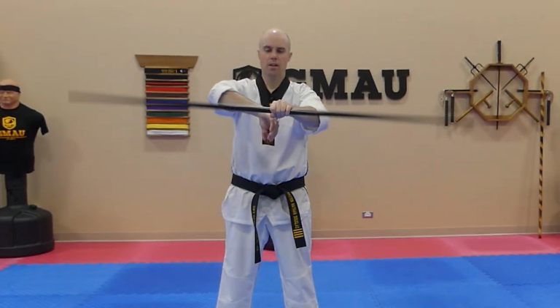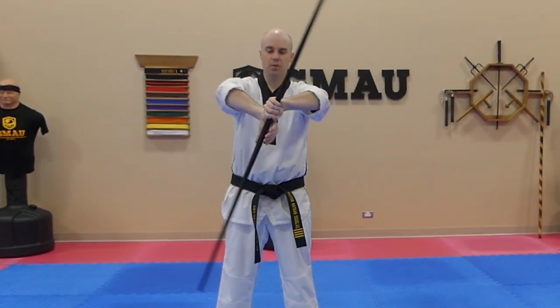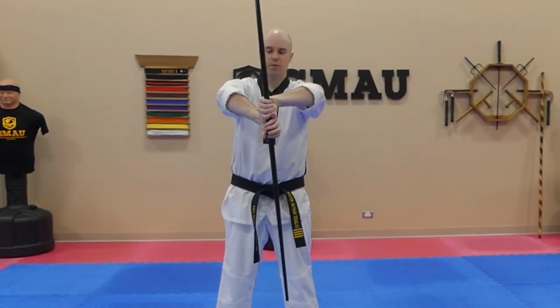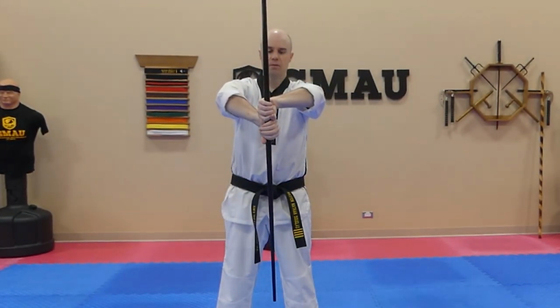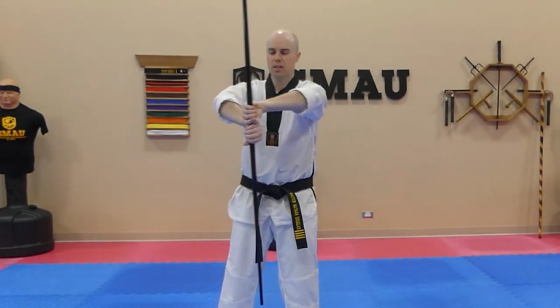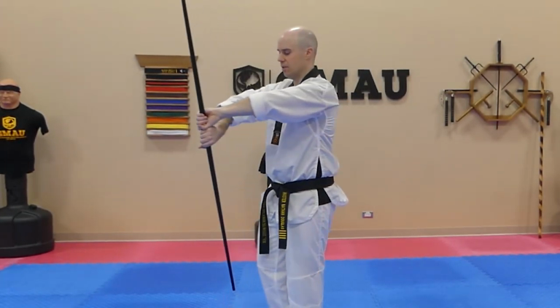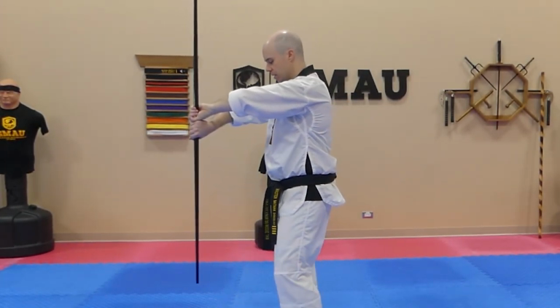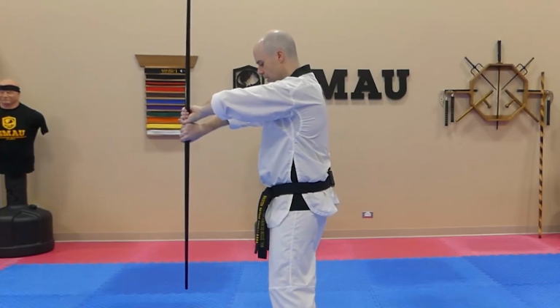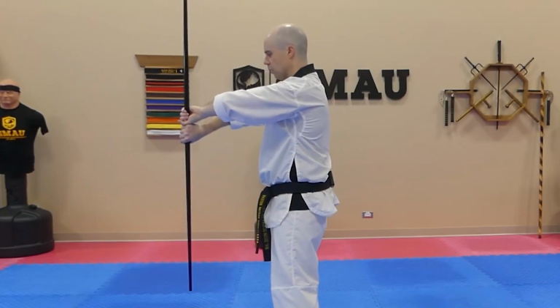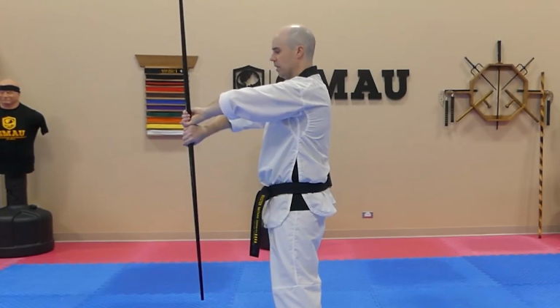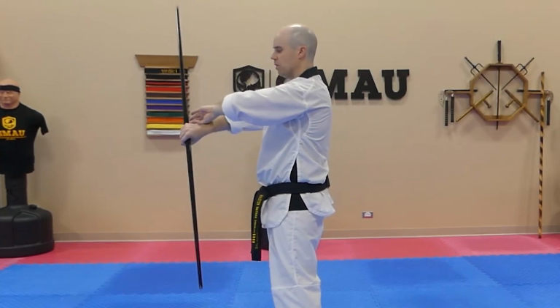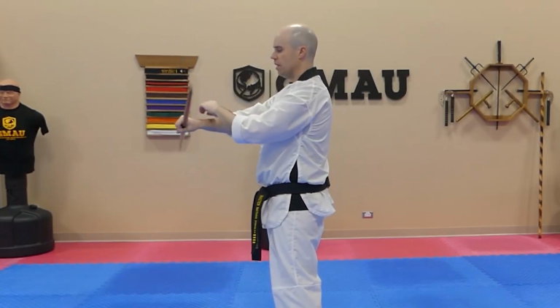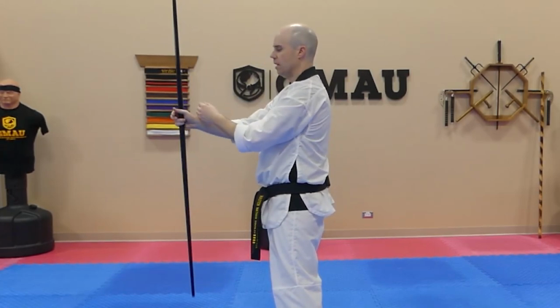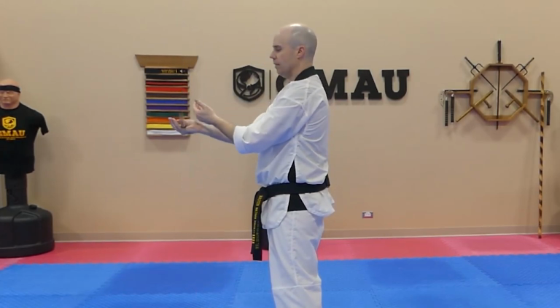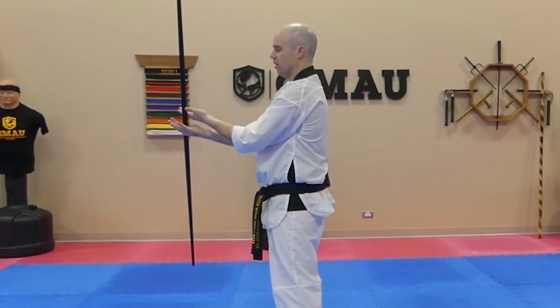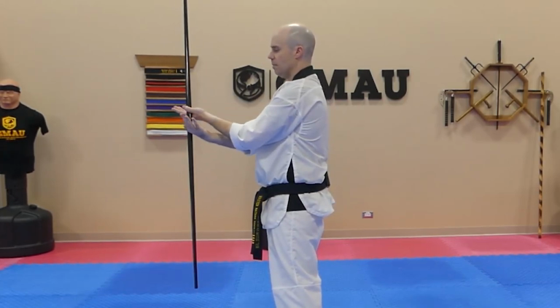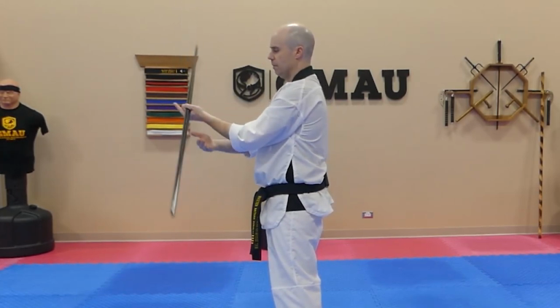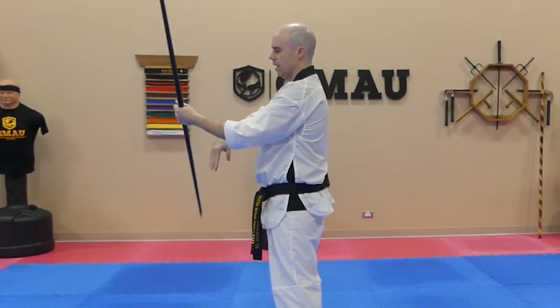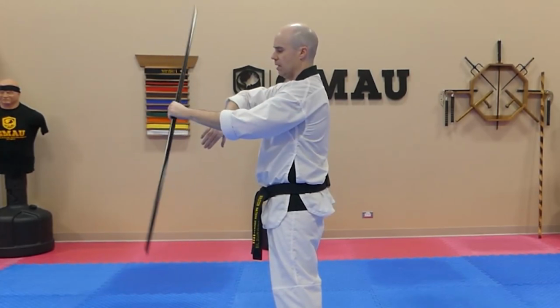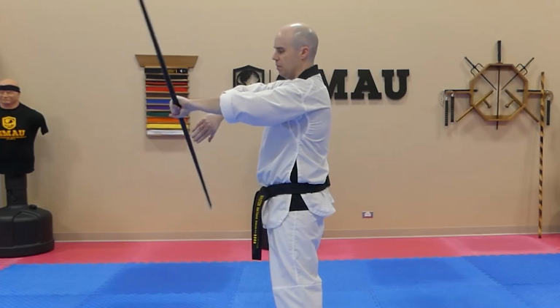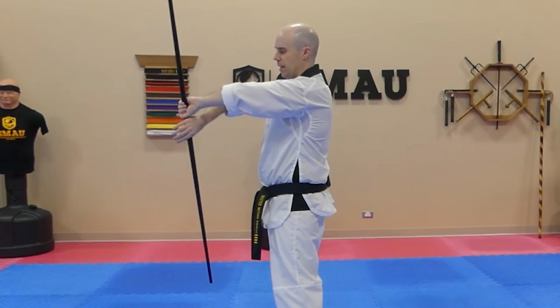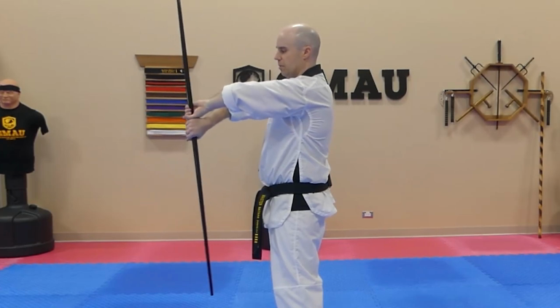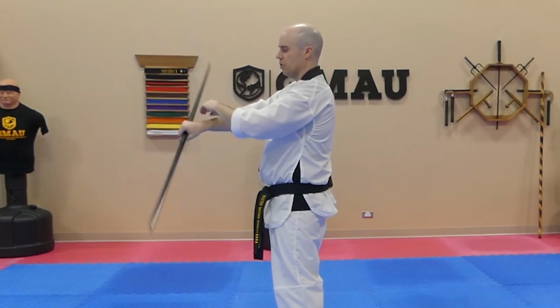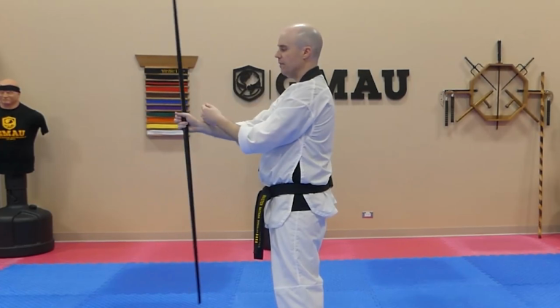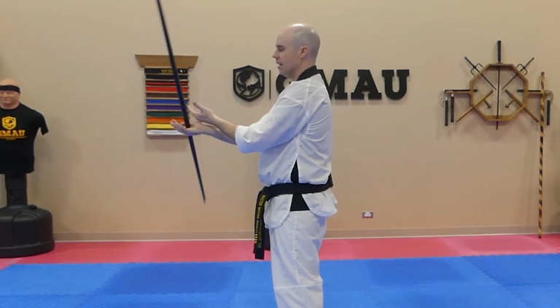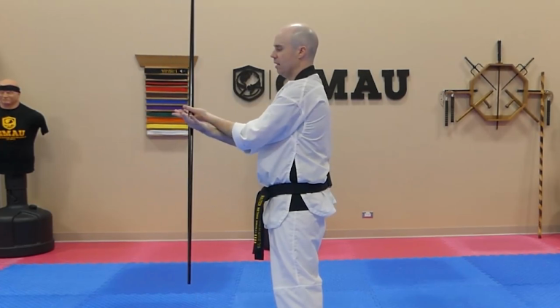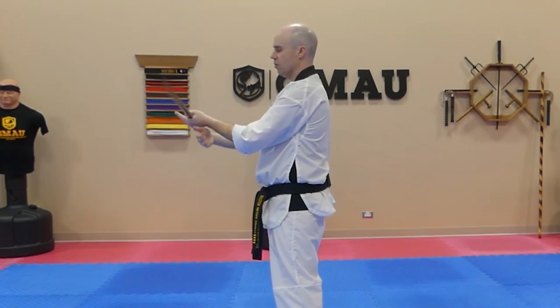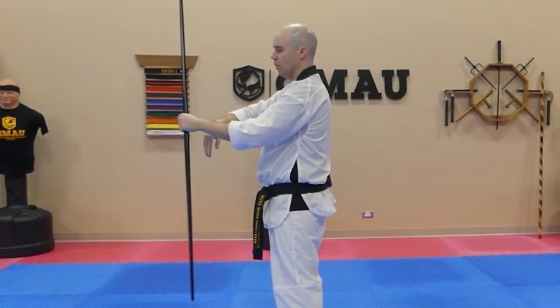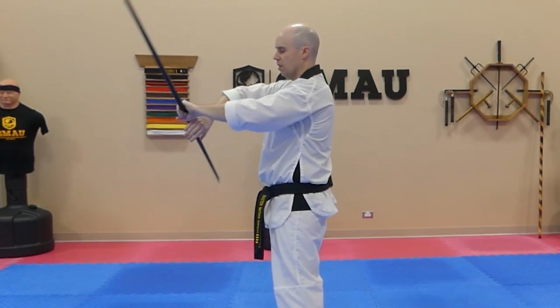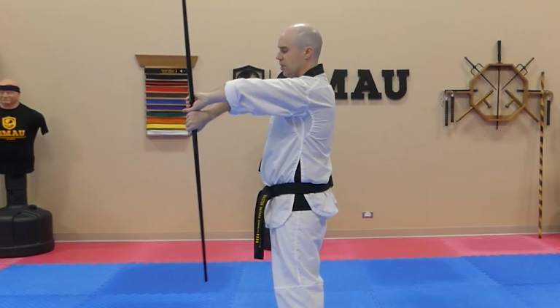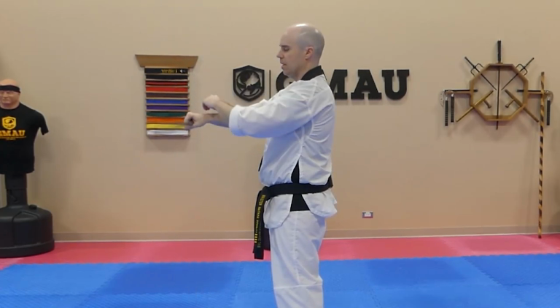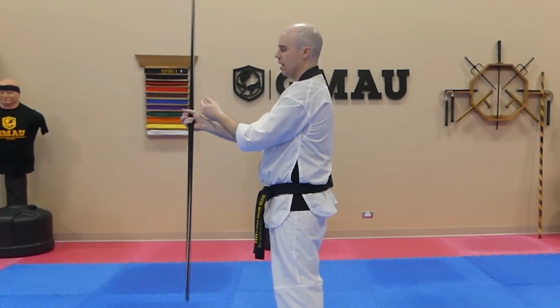Coming around — let me give you guys a different angle. So when I'm coming through this one, left hand on top. Now I put my right hand on the bottom, so the left hand is always on the top.